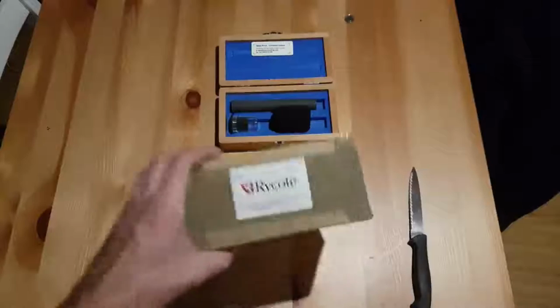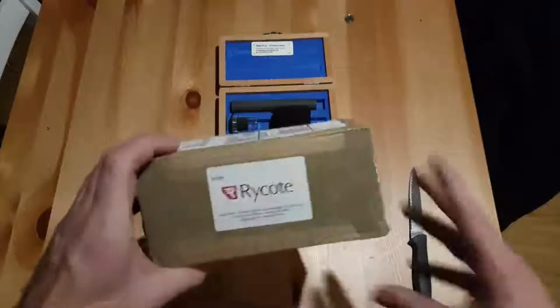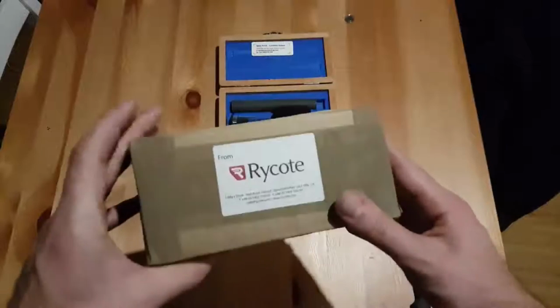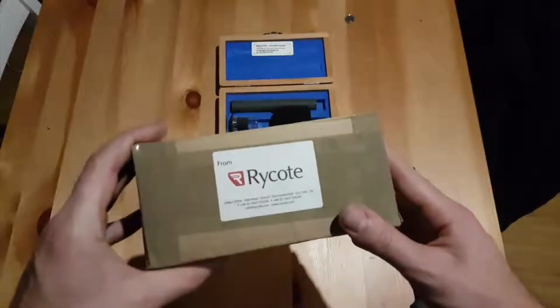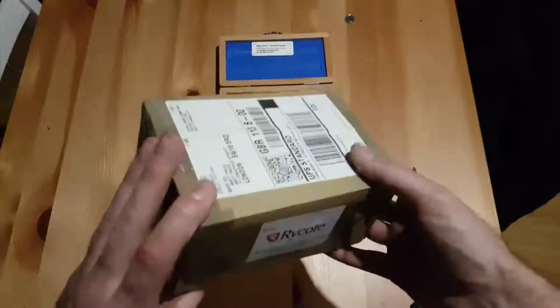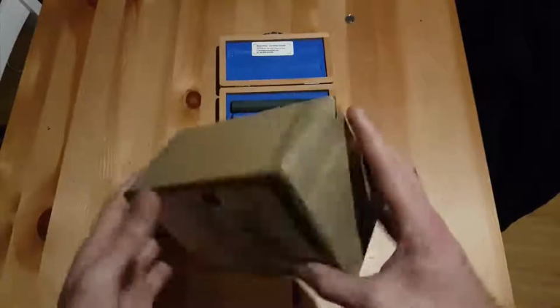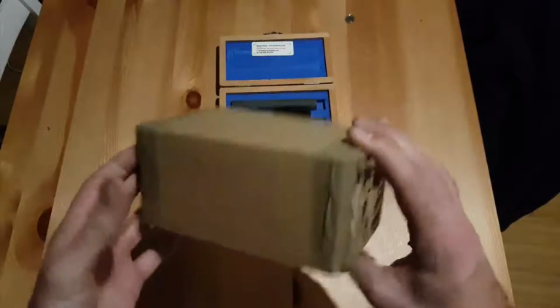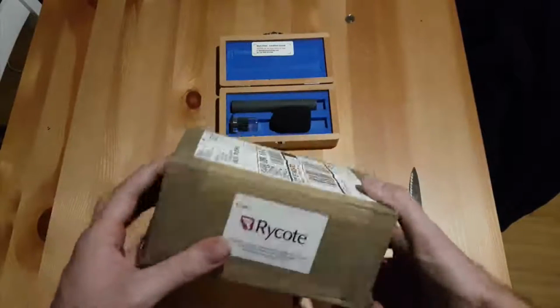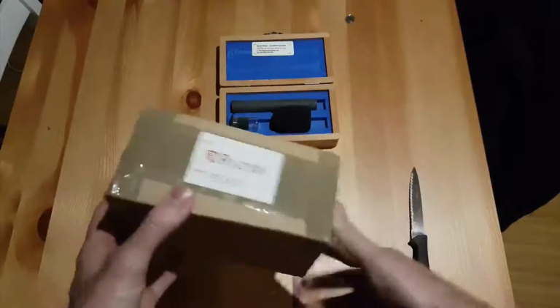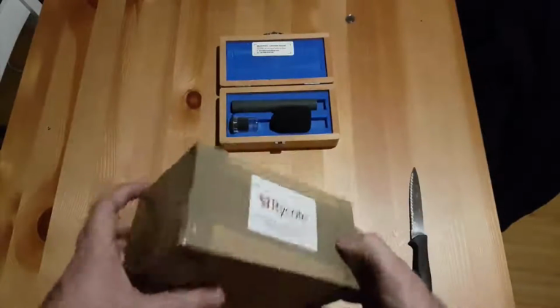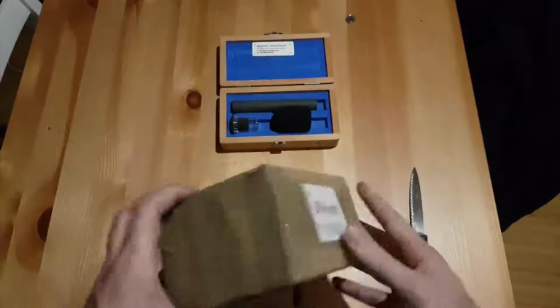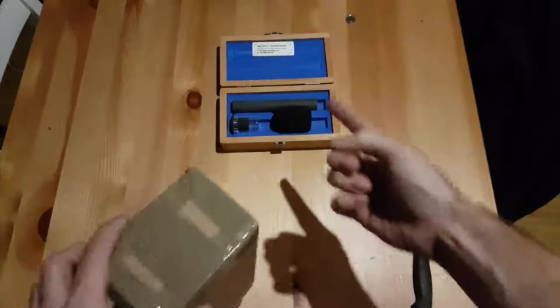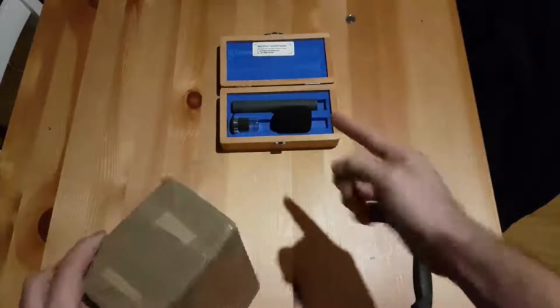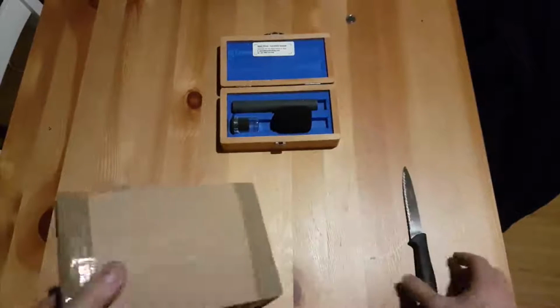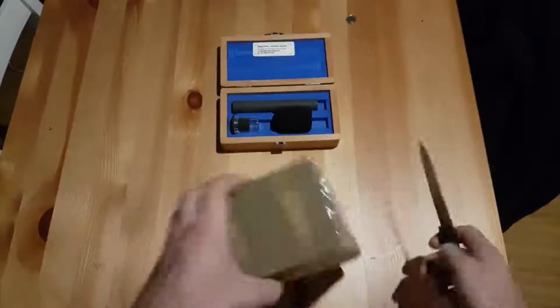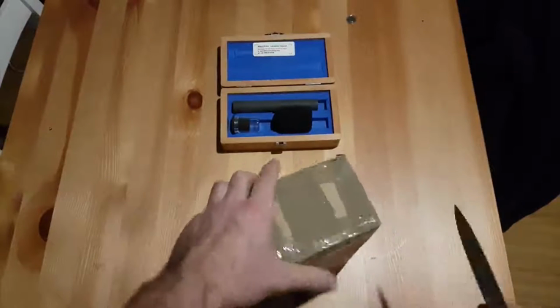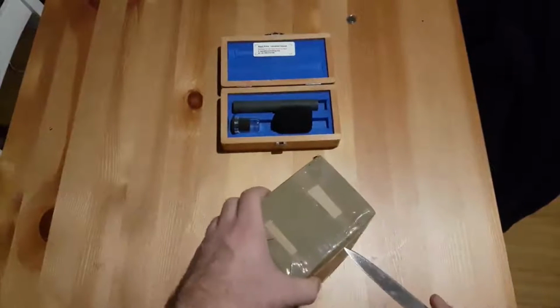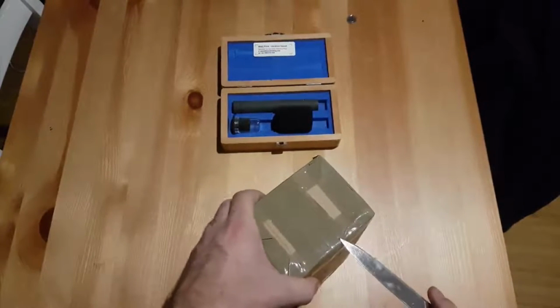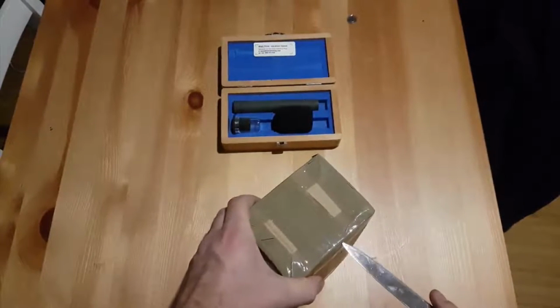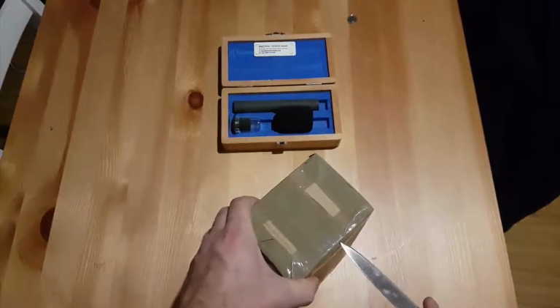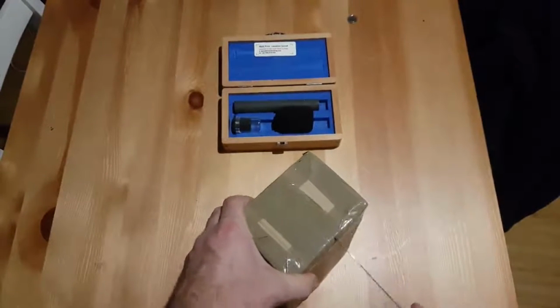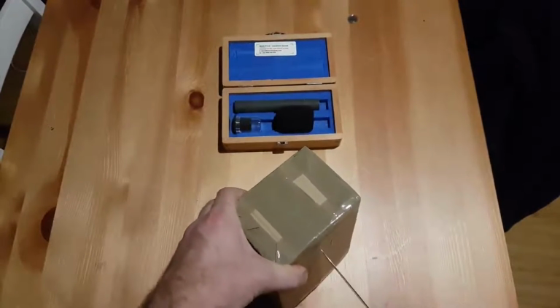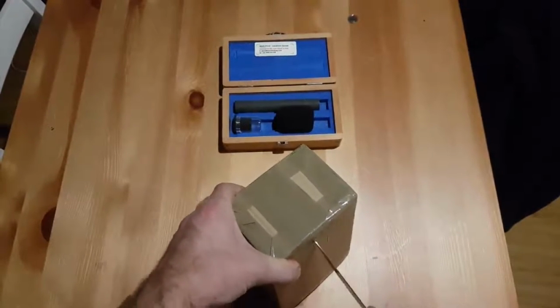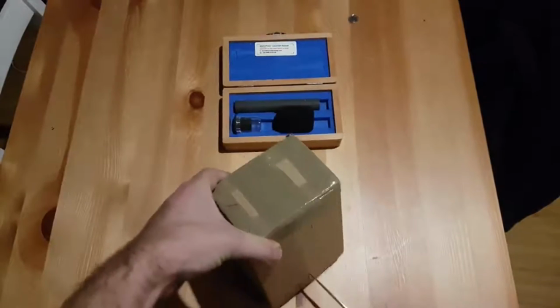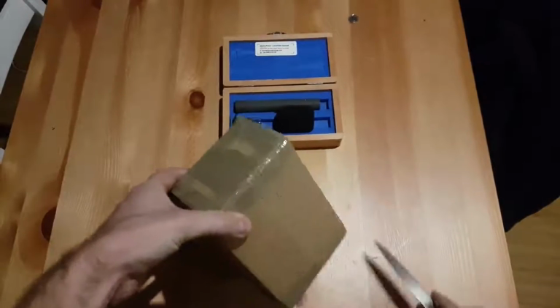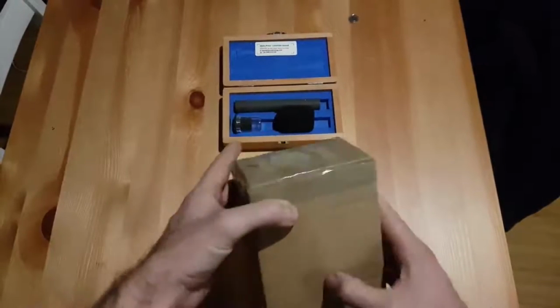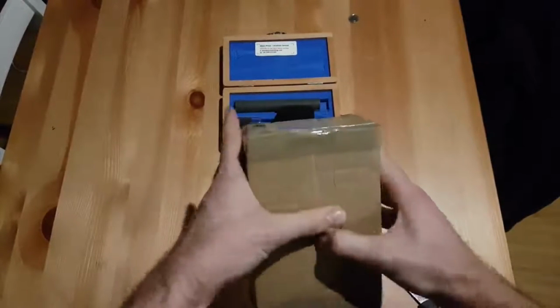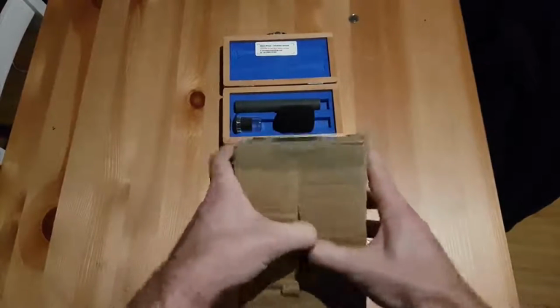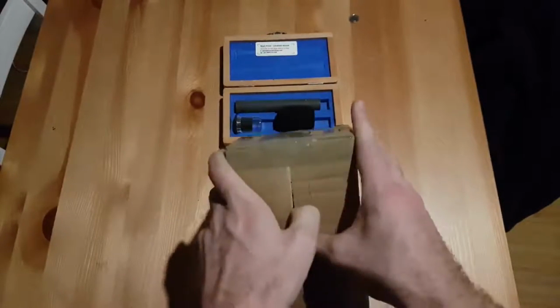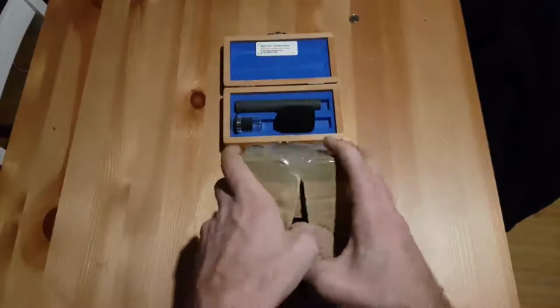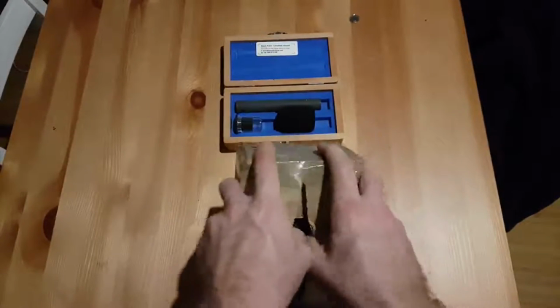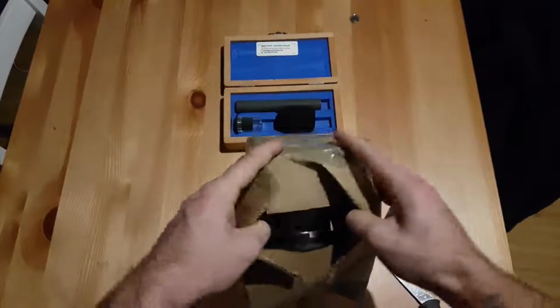I've got my cool little package from Rycote — this is for the Baseball — and I've got my Schoeps MK41 there. I'll give it a little unboxing video and then test it.